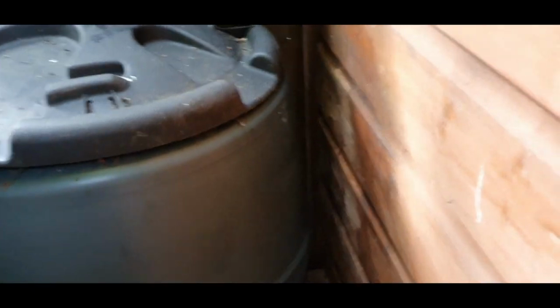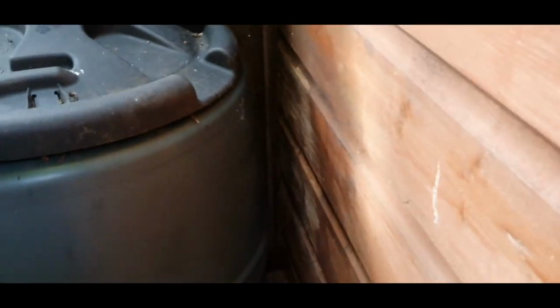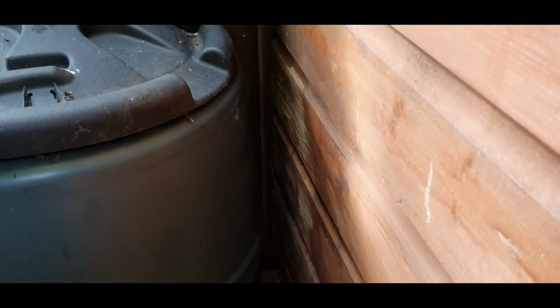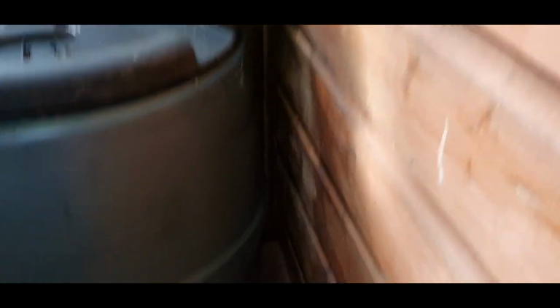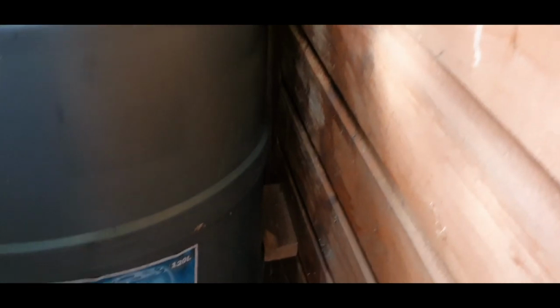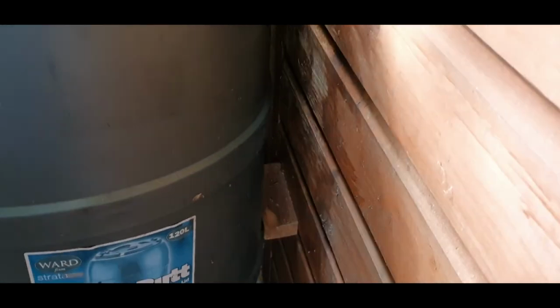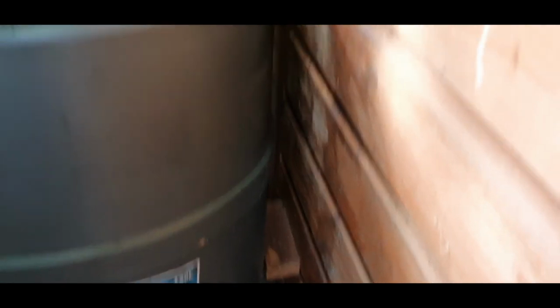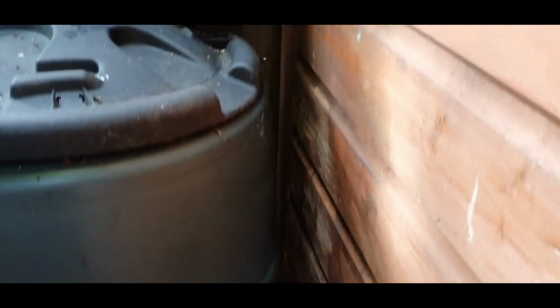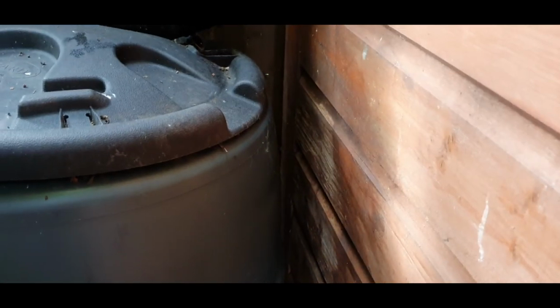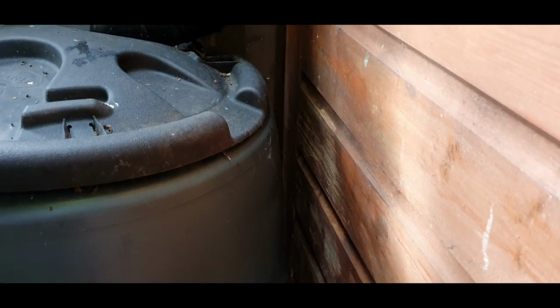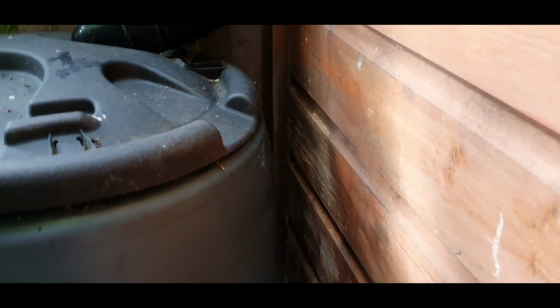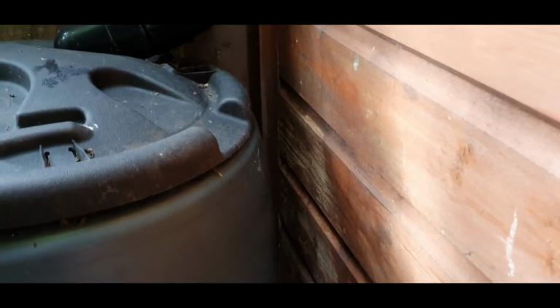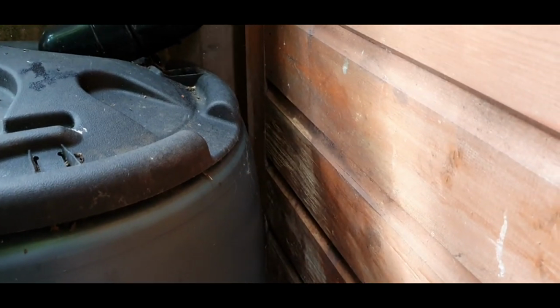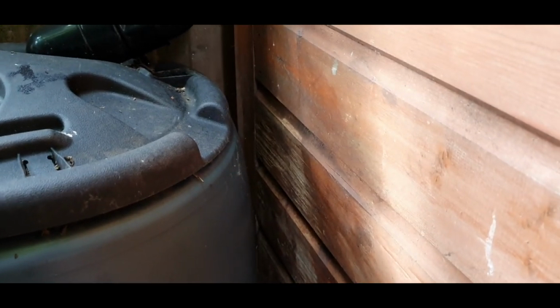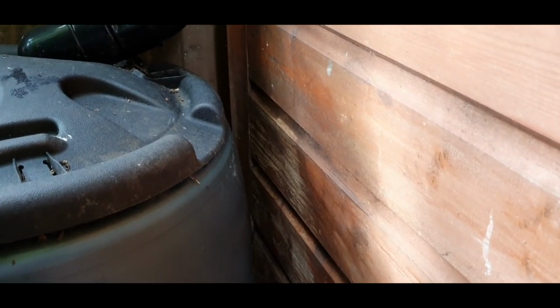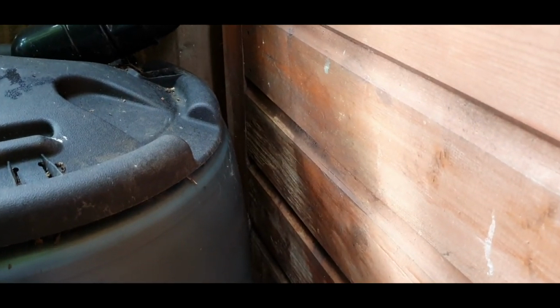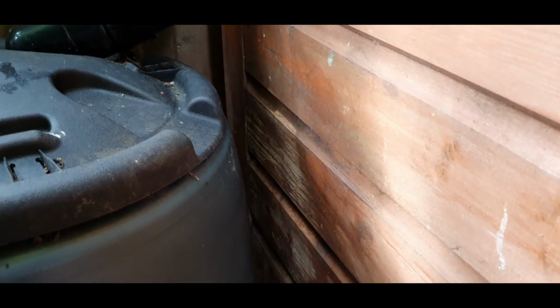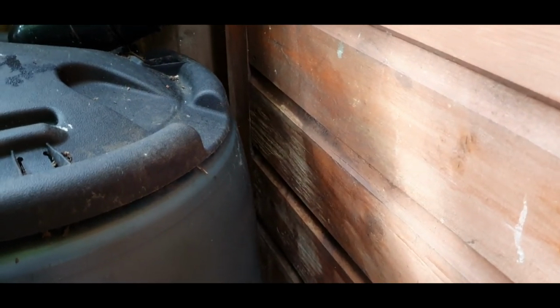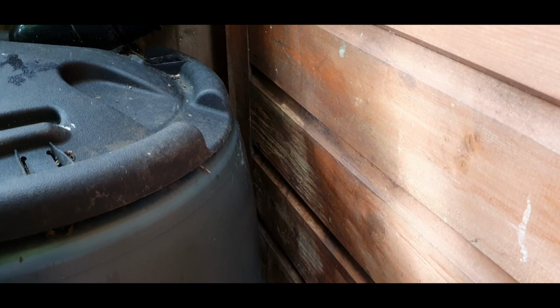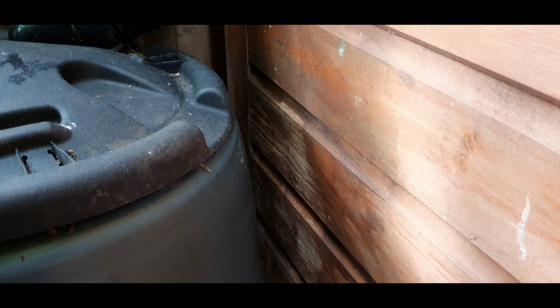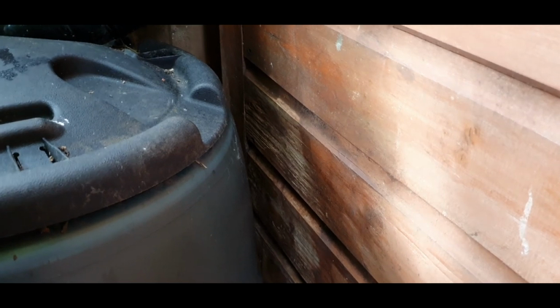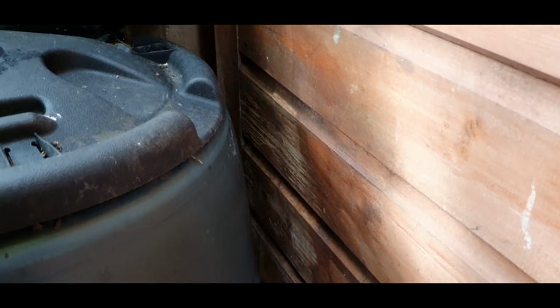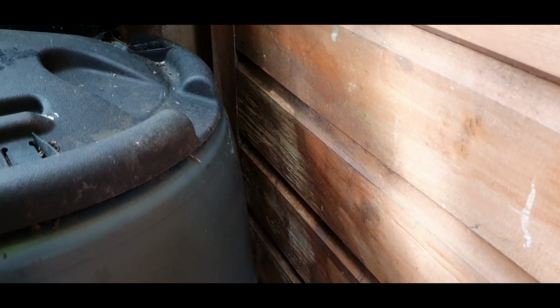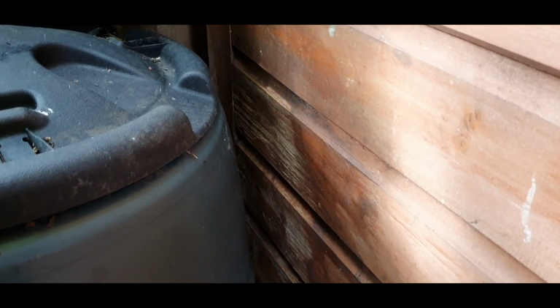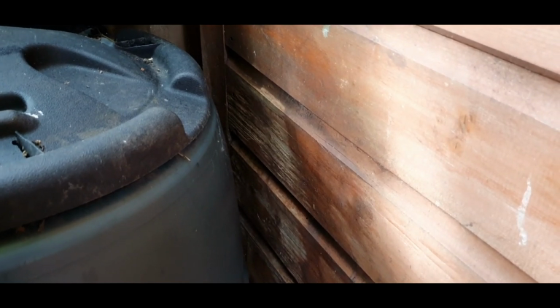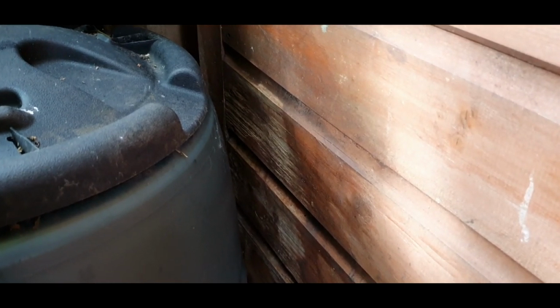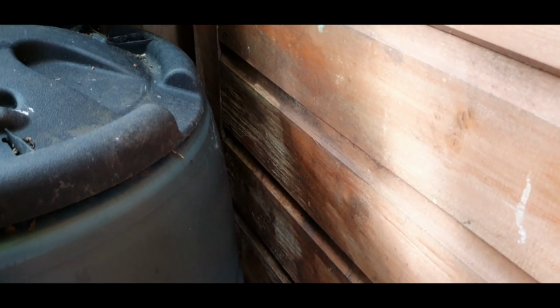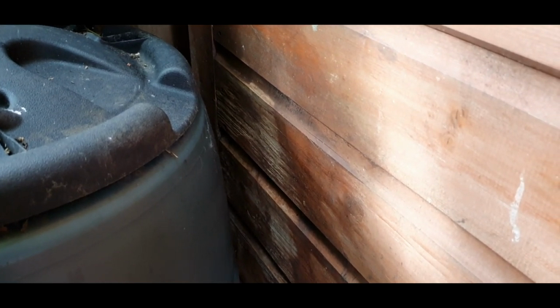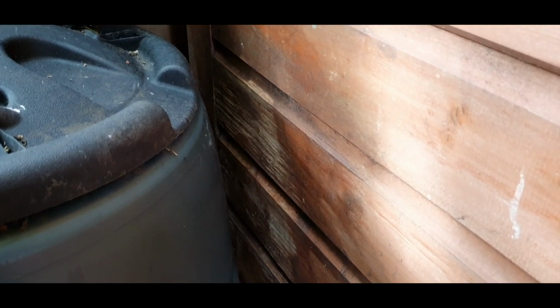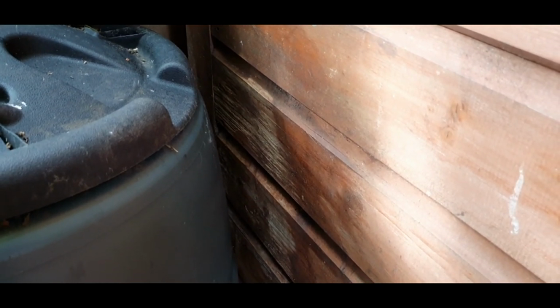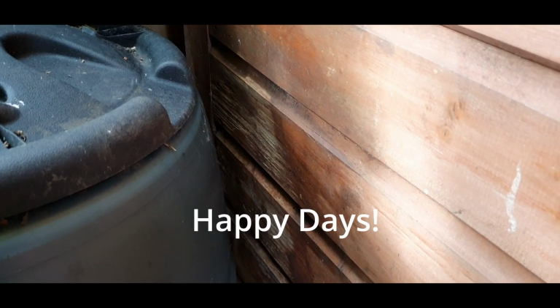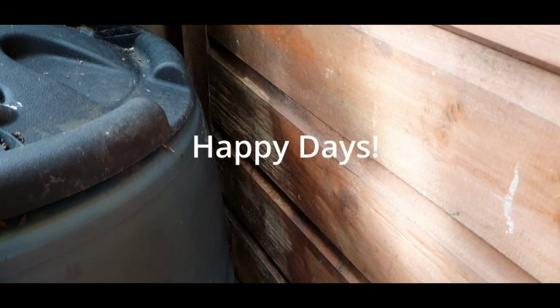You can see now I've put a gap so there's going to be no more moisture going on there, so that should do it. I'll get some wood stain on that — happy days.